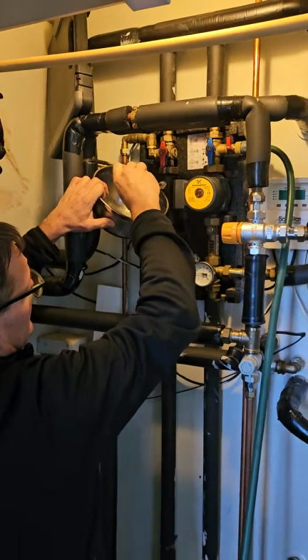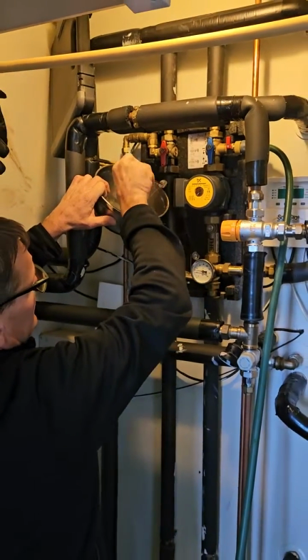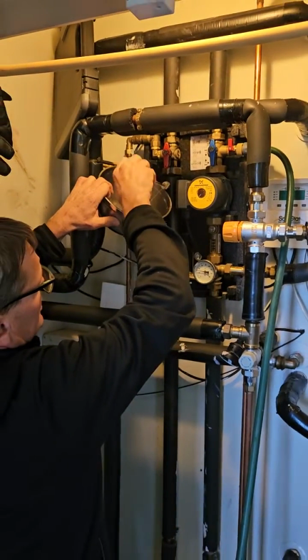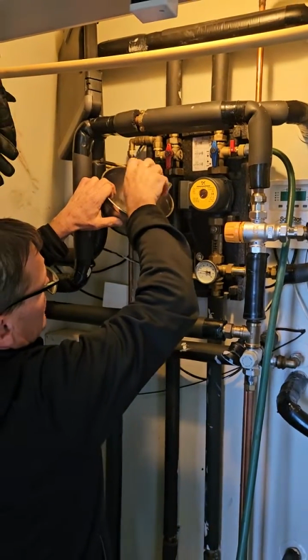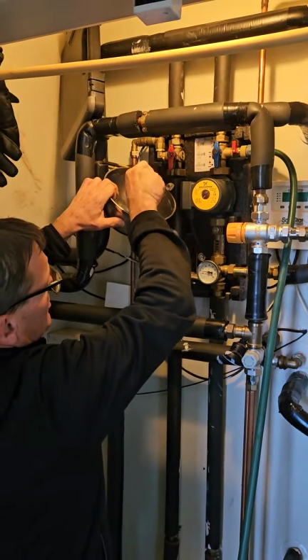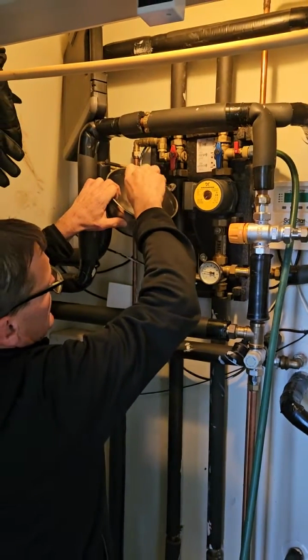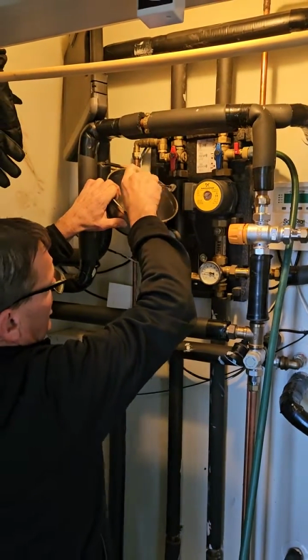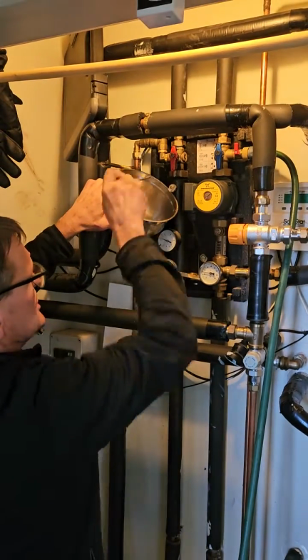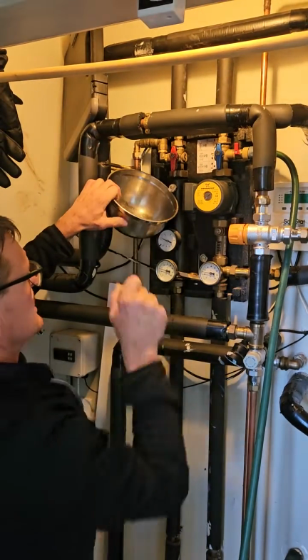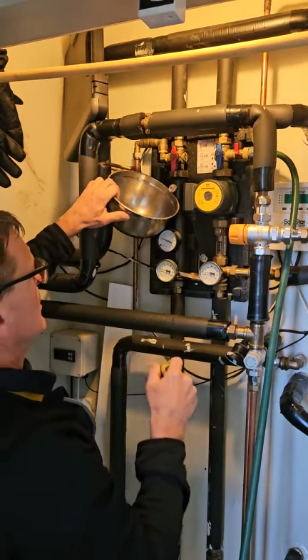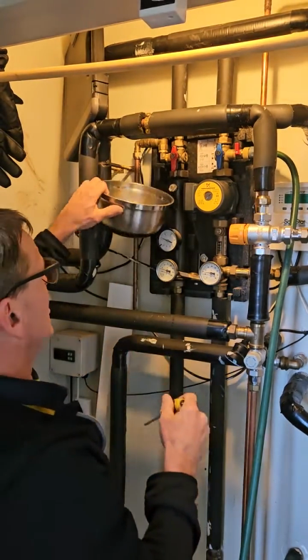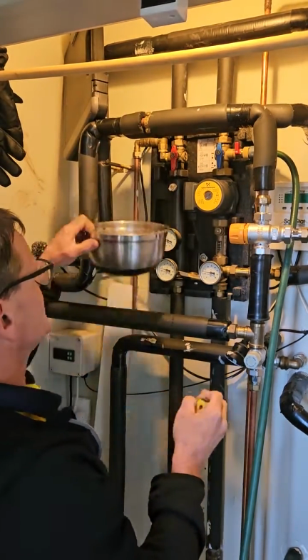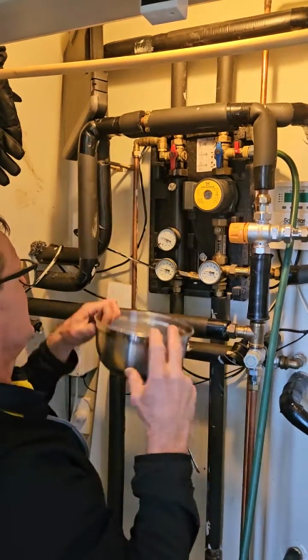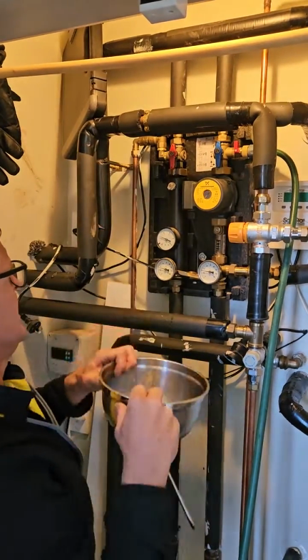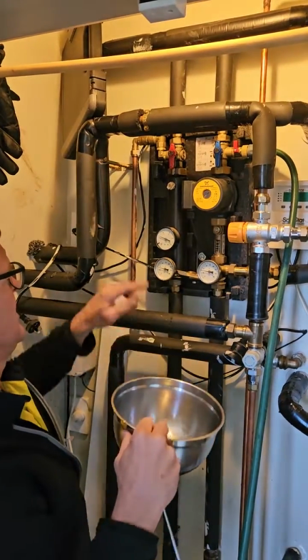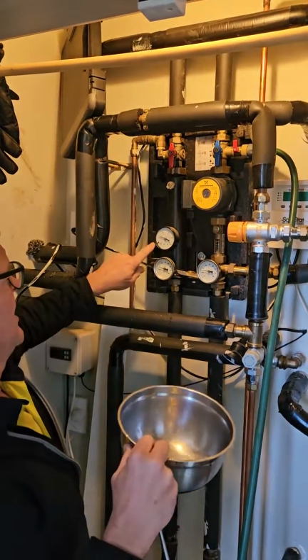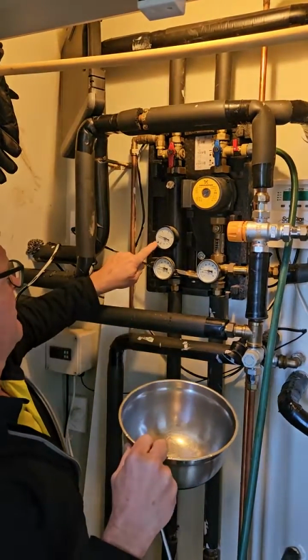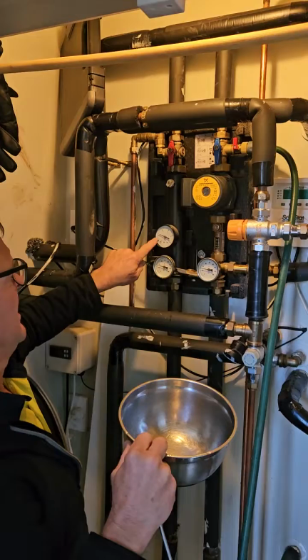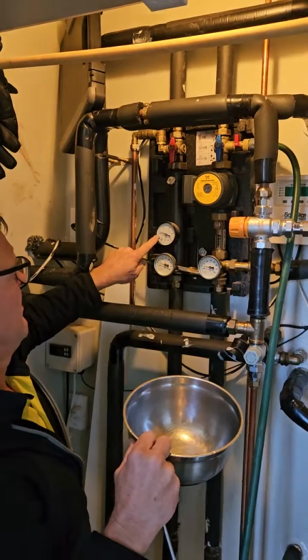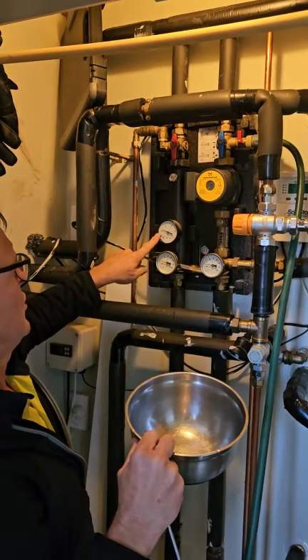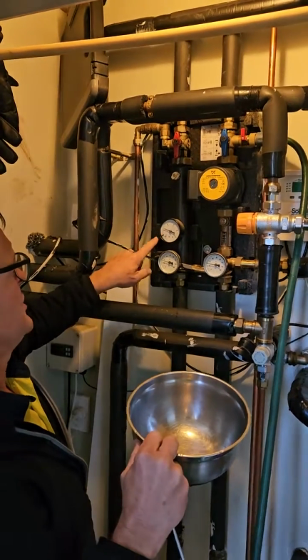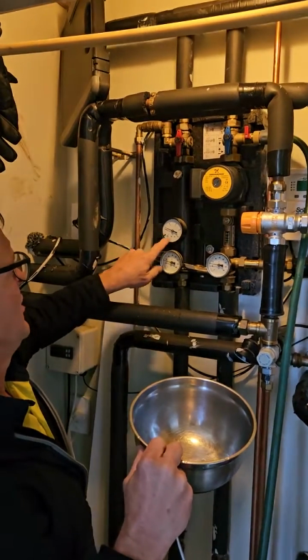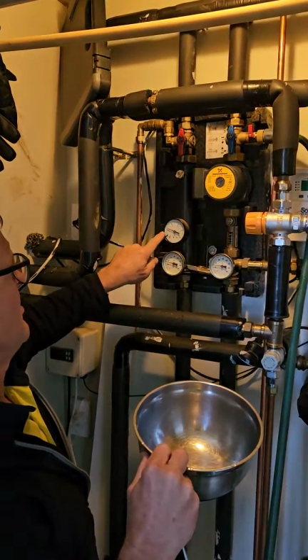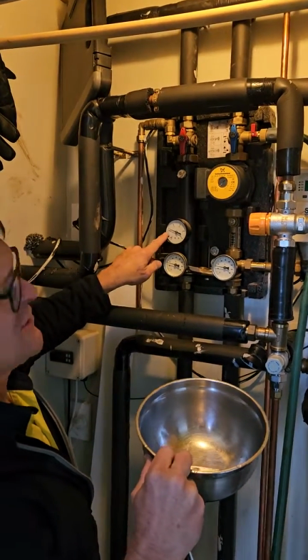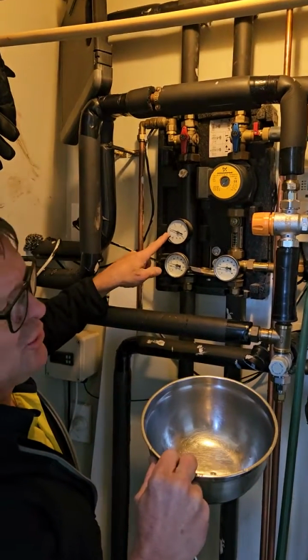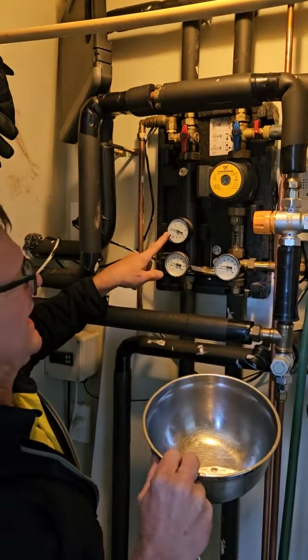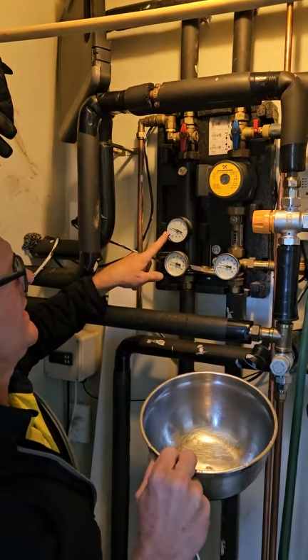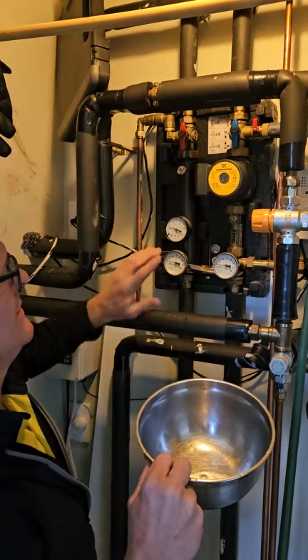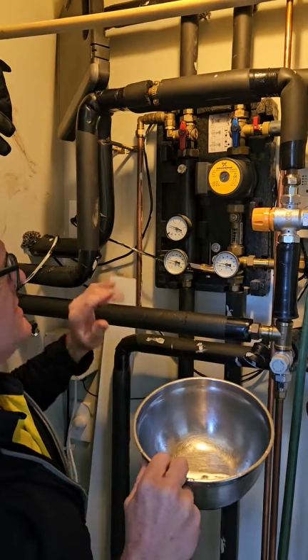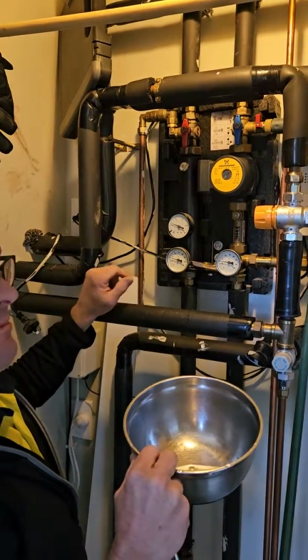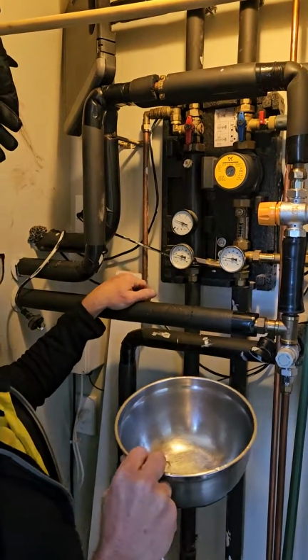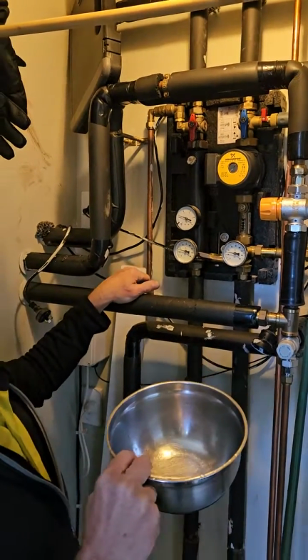Then turn it off. Repeat that process a number of times, and then you want to leave the pressure on at about two bar. And that's it.